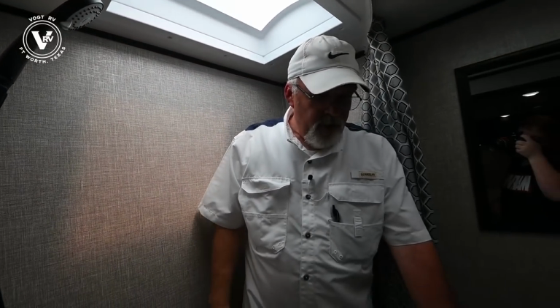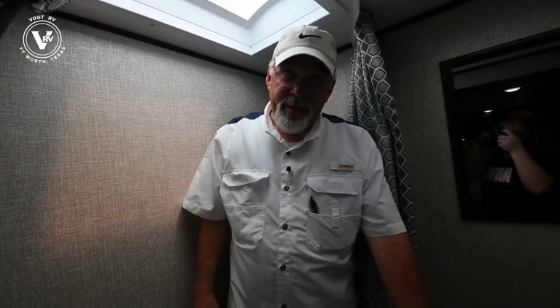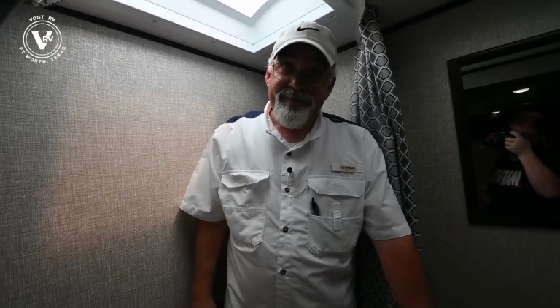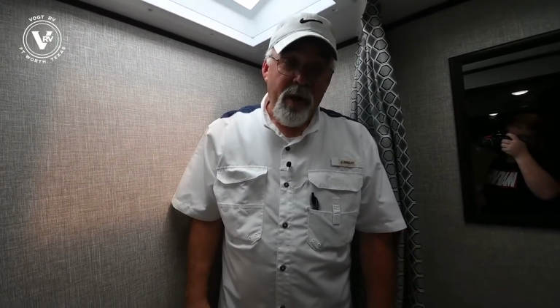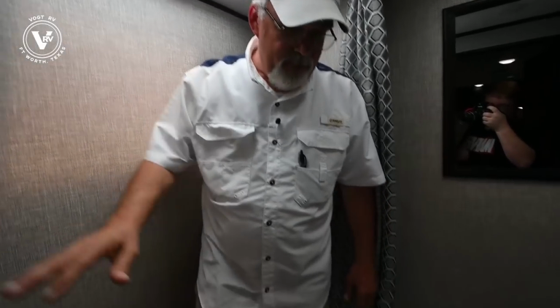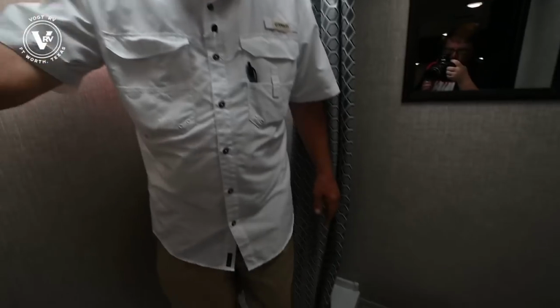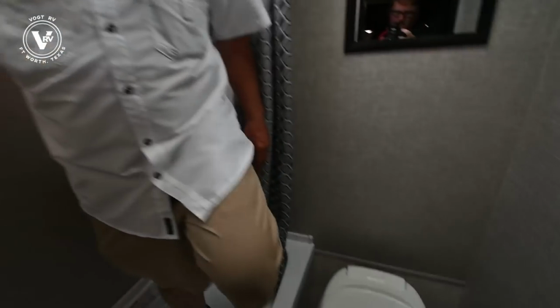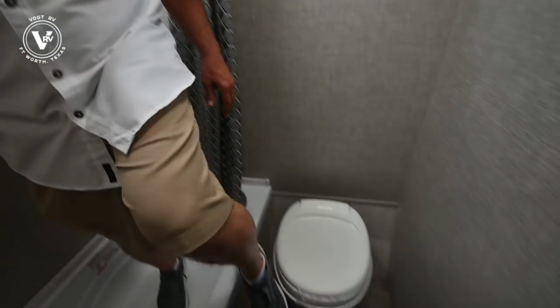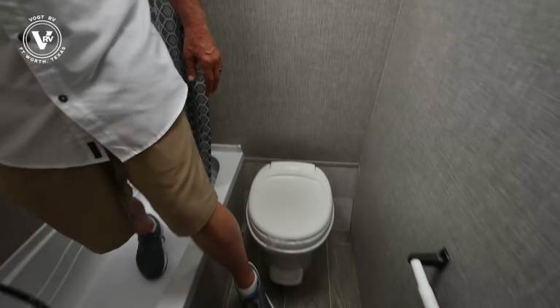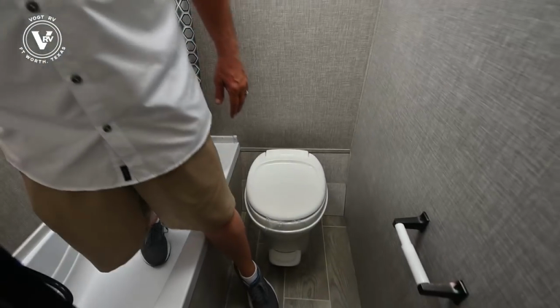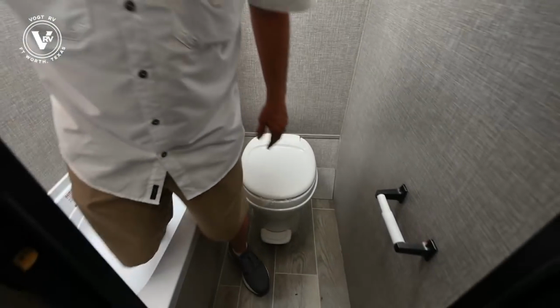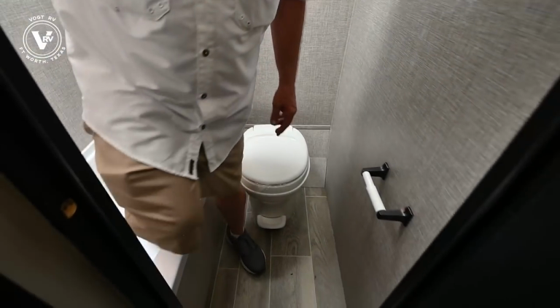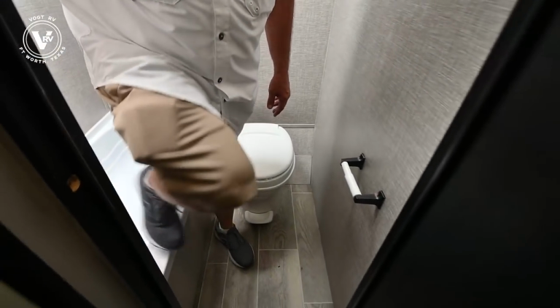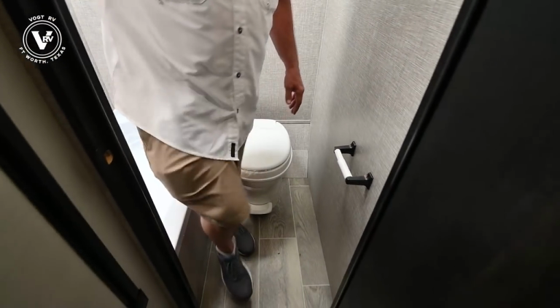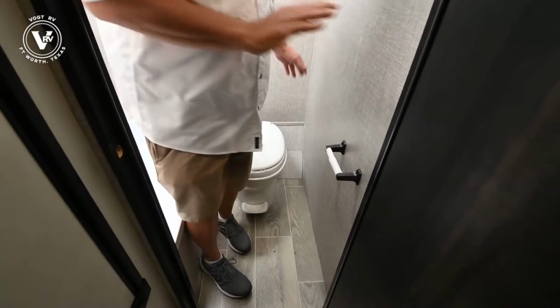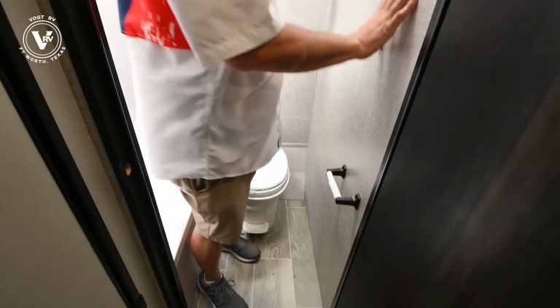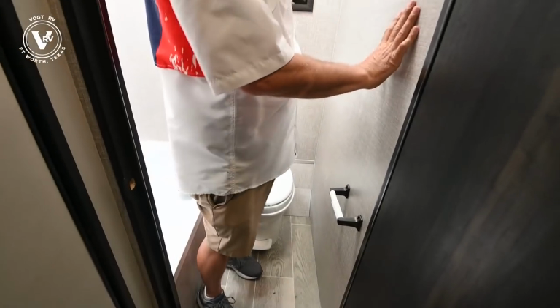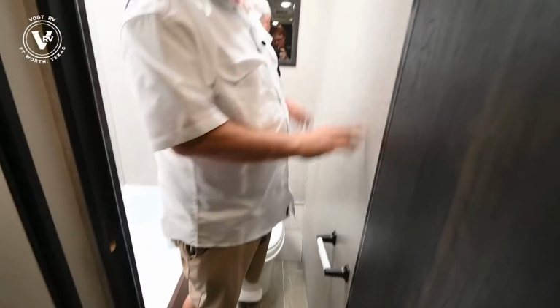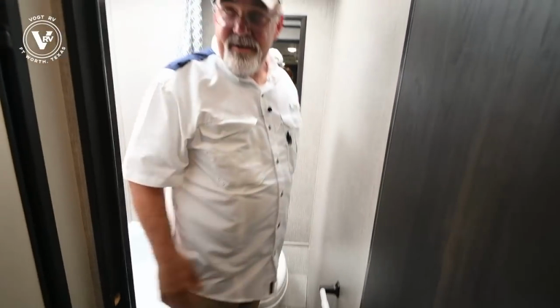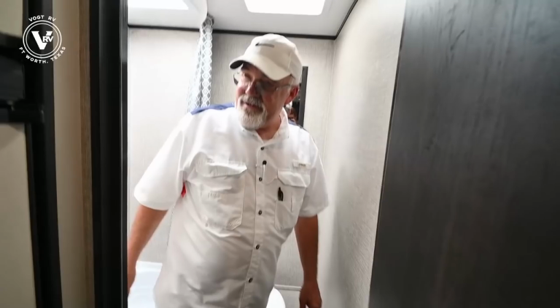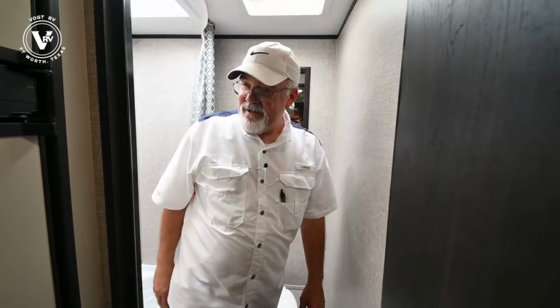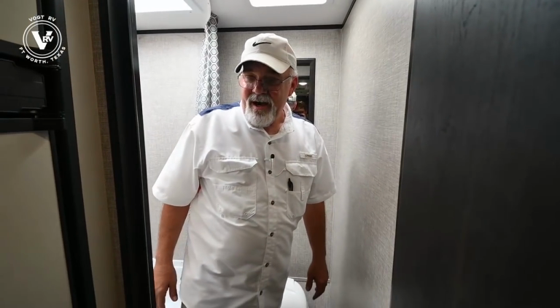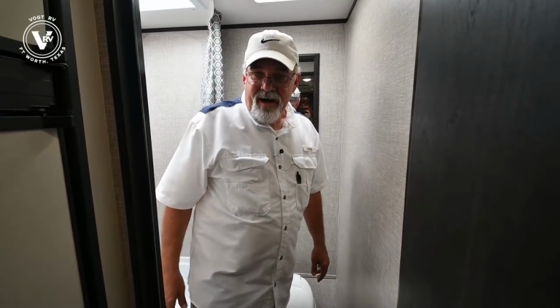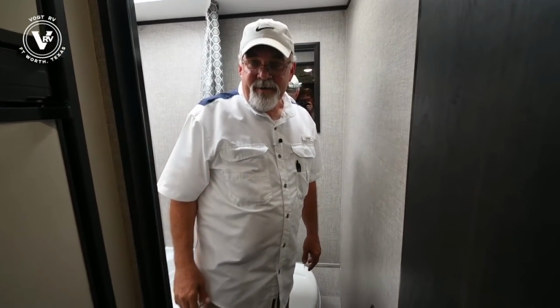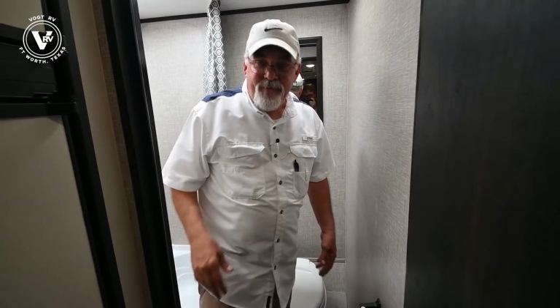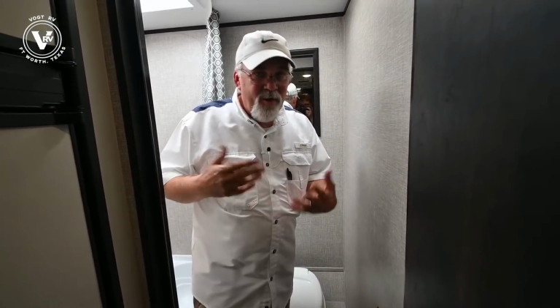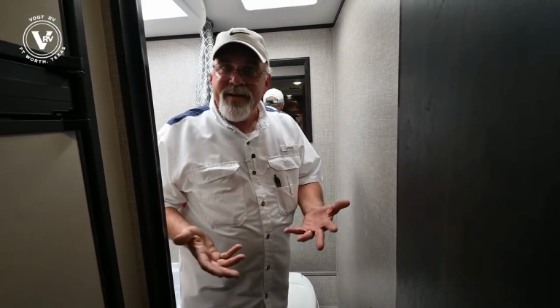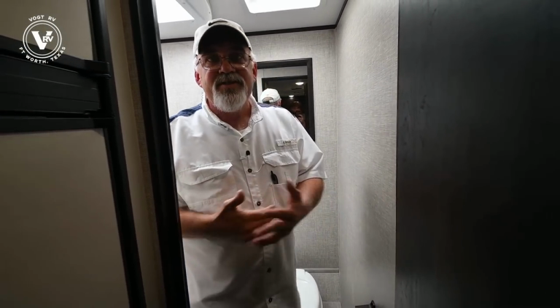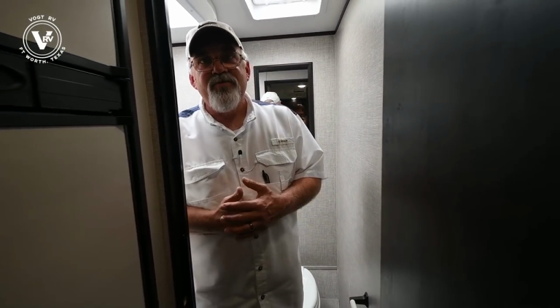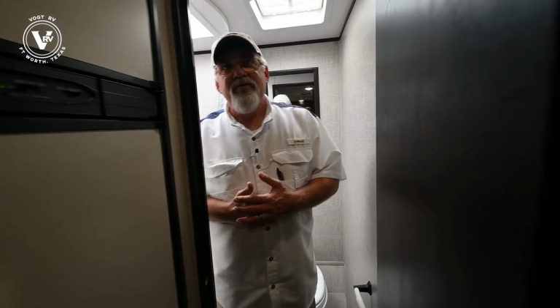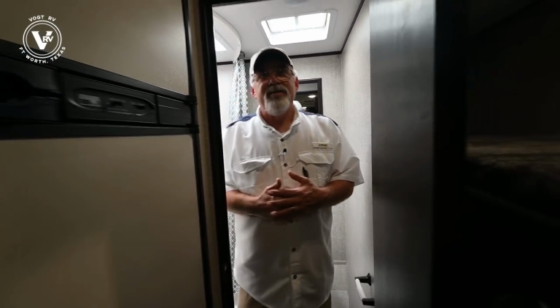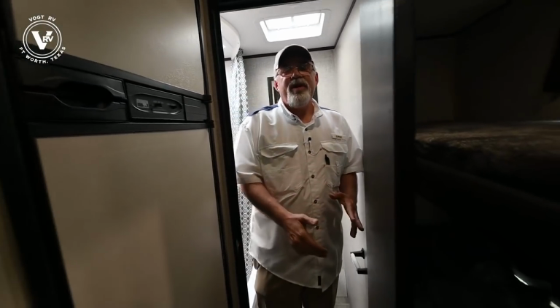You've got plenty of room down here, and a mirror in the back. All around, it's just a really great little trailer.